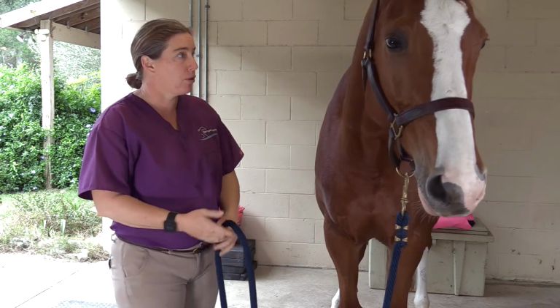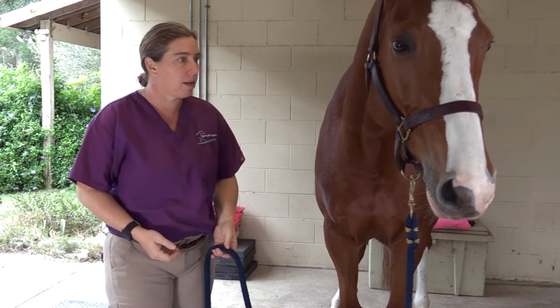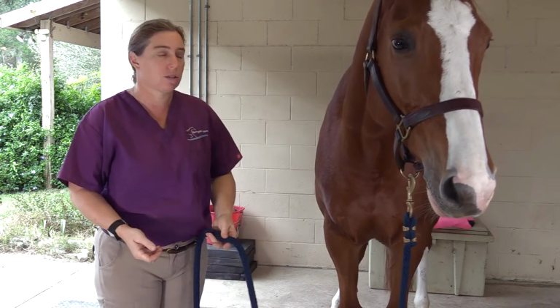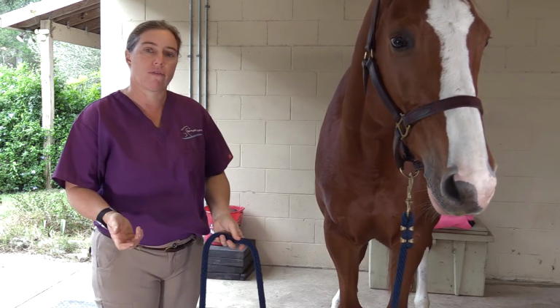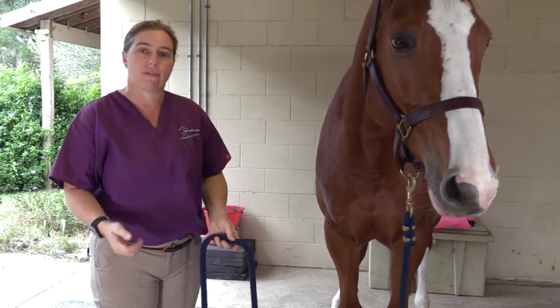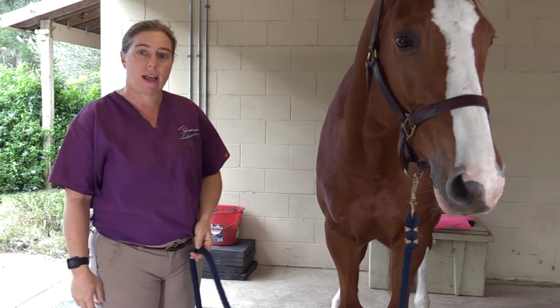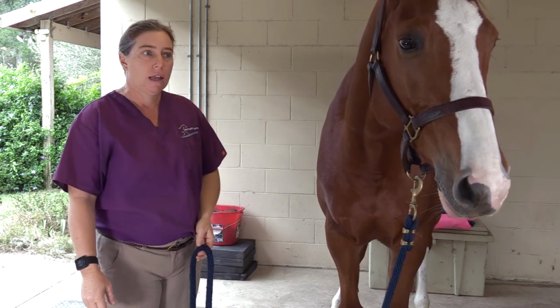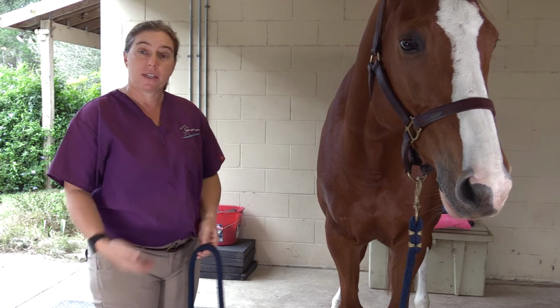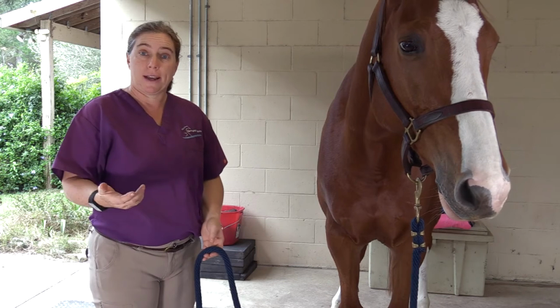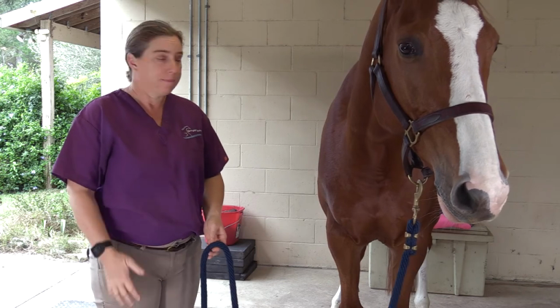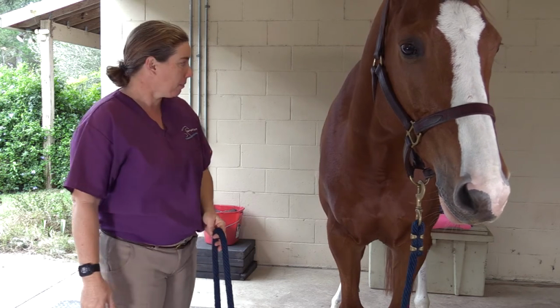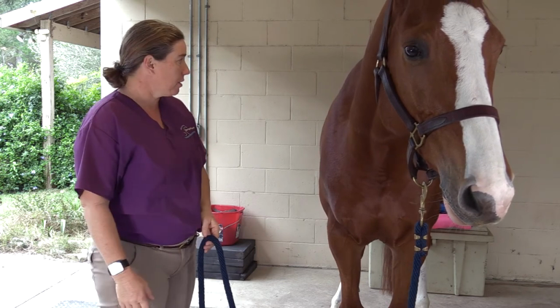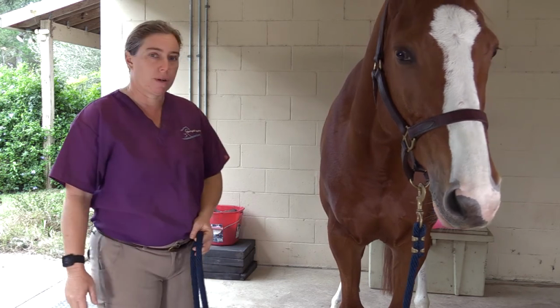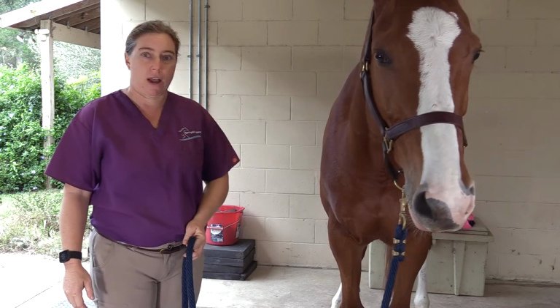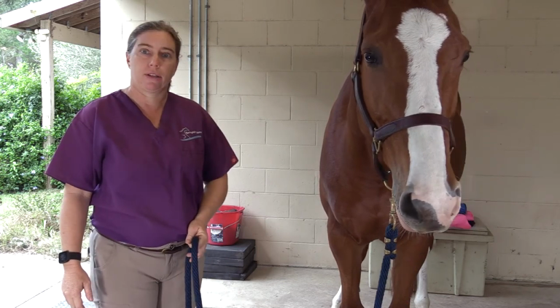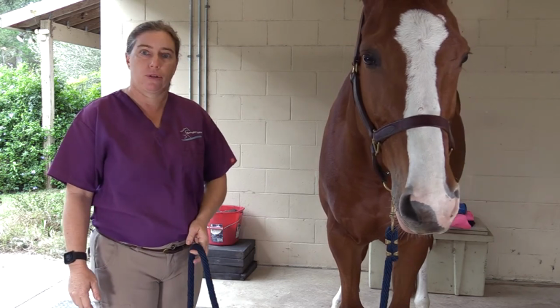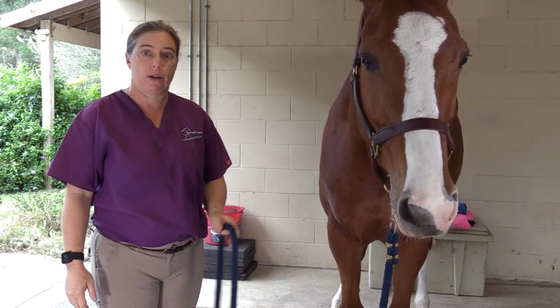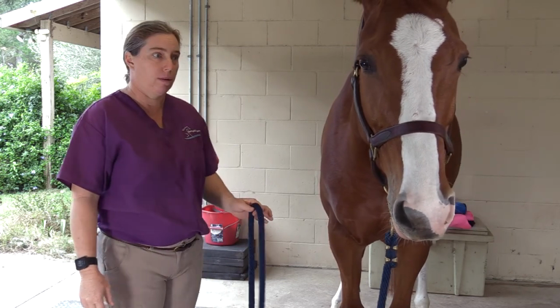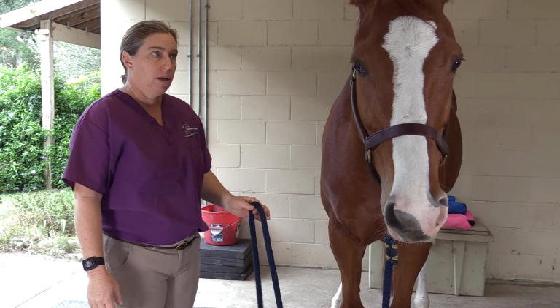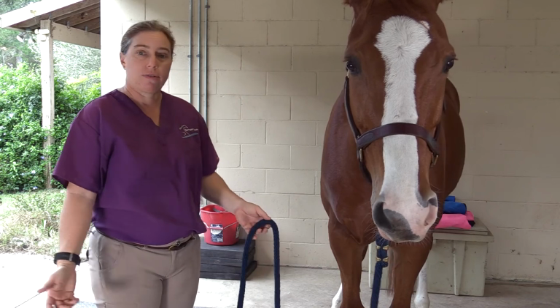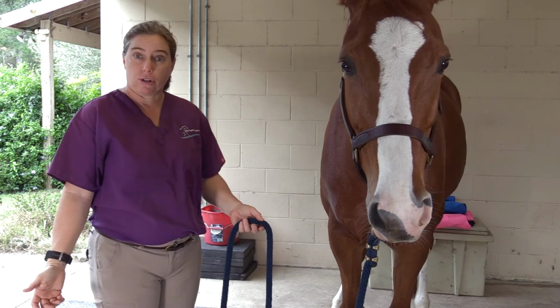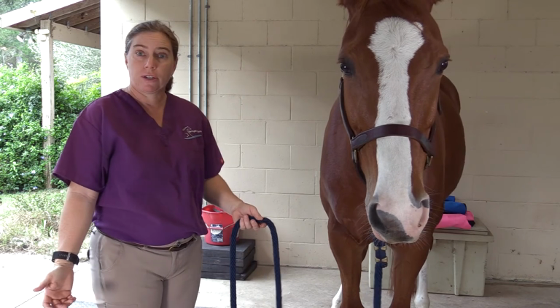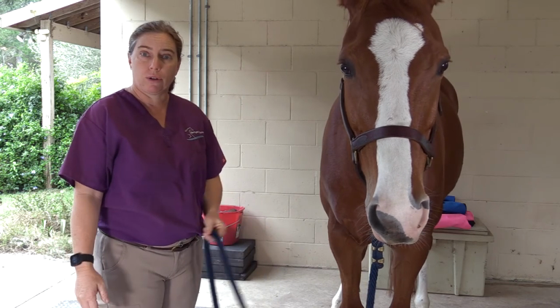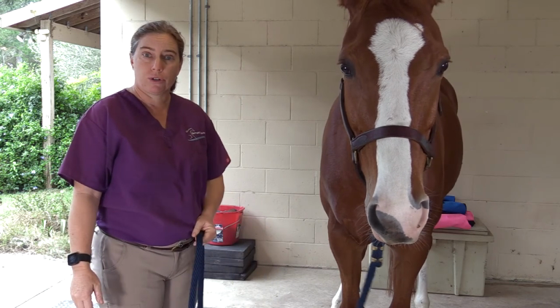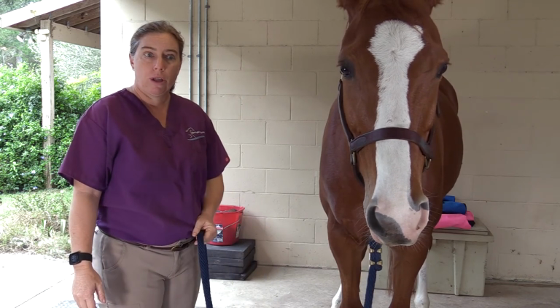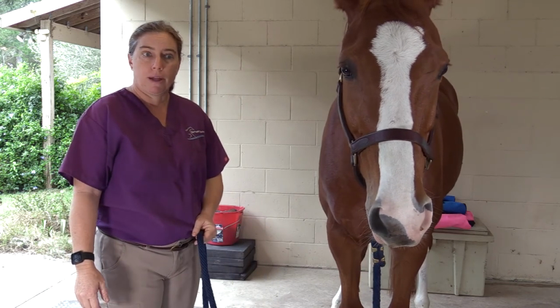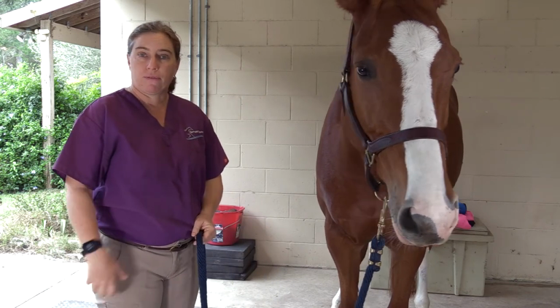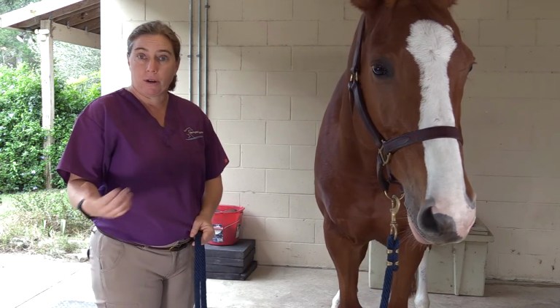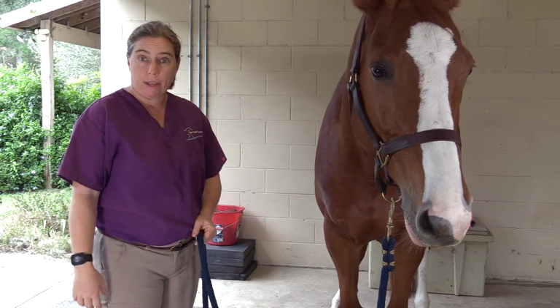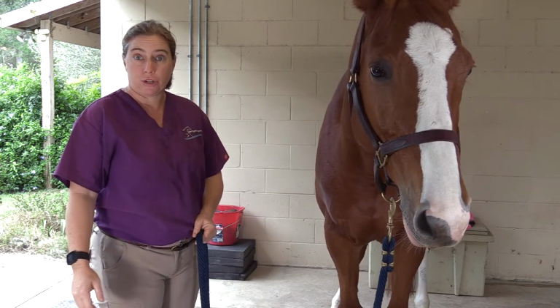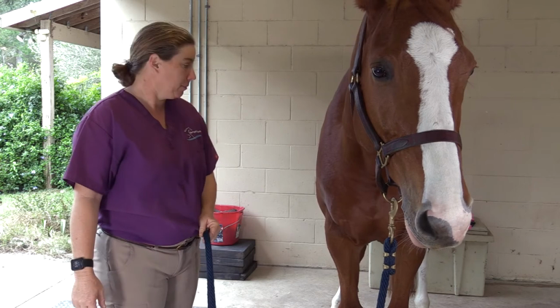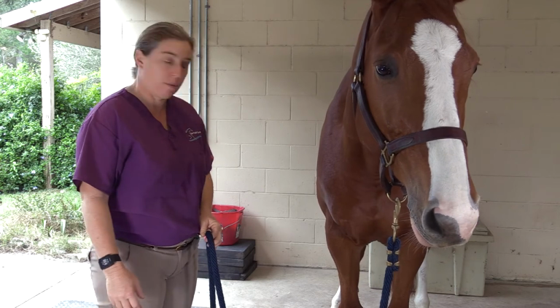She's just got a nice flat shot down there. So this is a body condition score of five to five and a half, and this is actually ideal. This is what we want to see in our athletes — it puts good weight on them to have some reserves for going to a horse show, but keeps them from carrying more weight than they should.